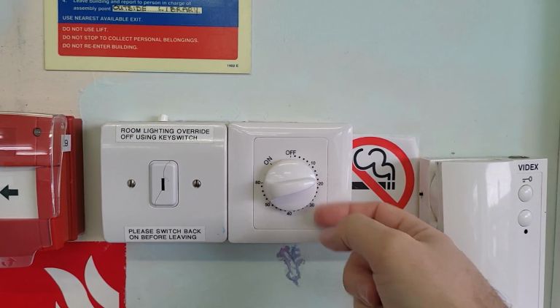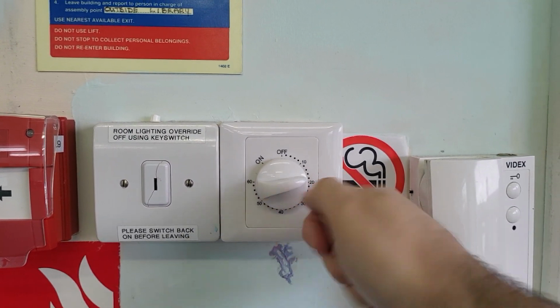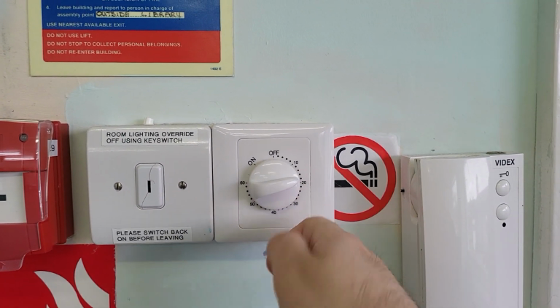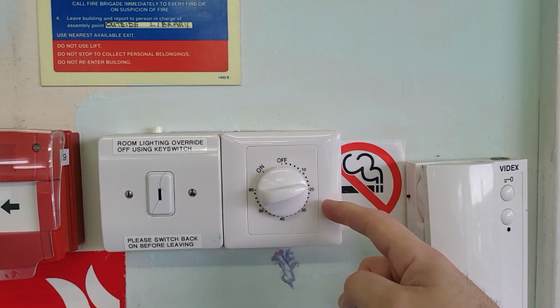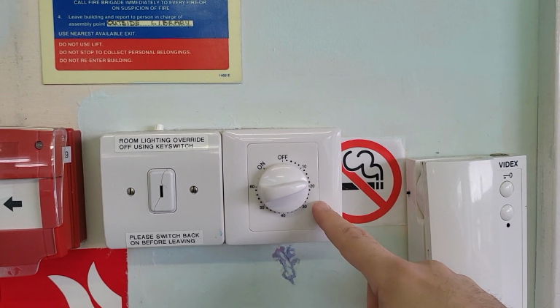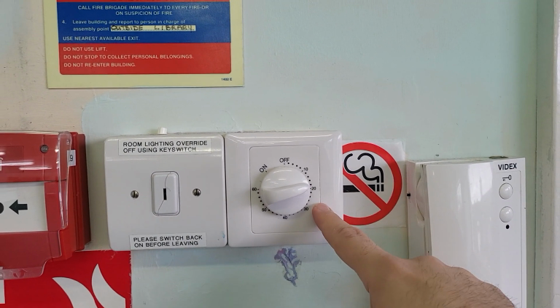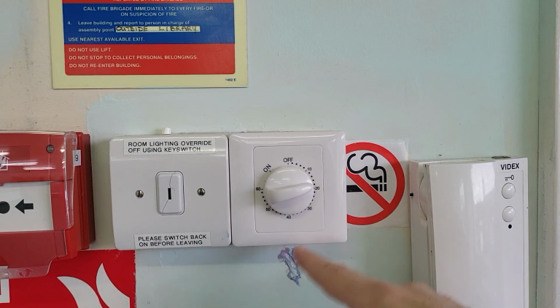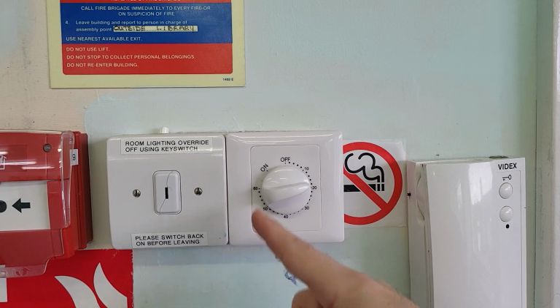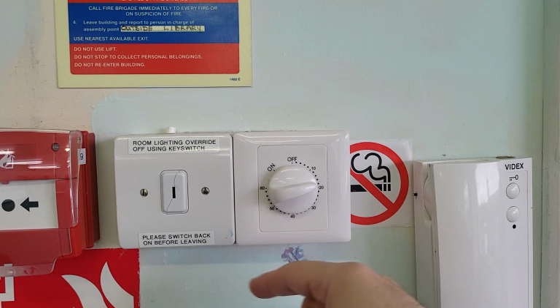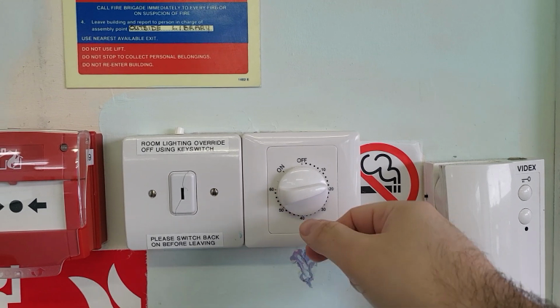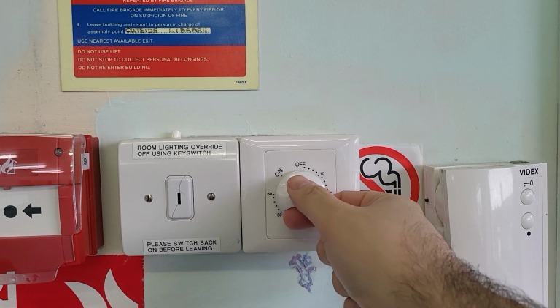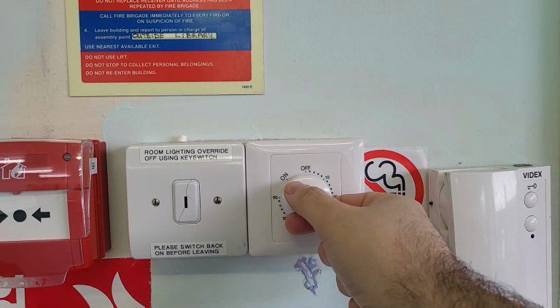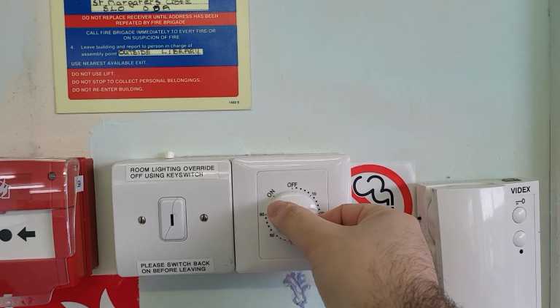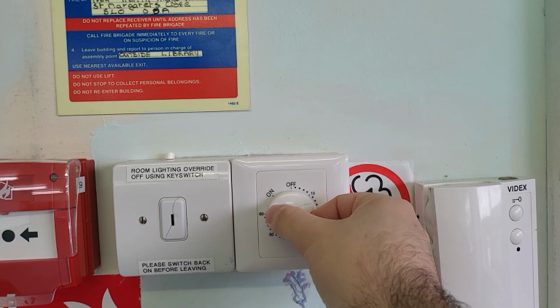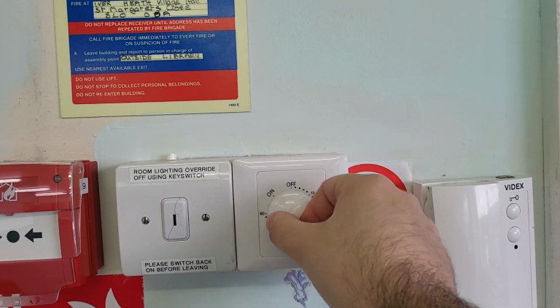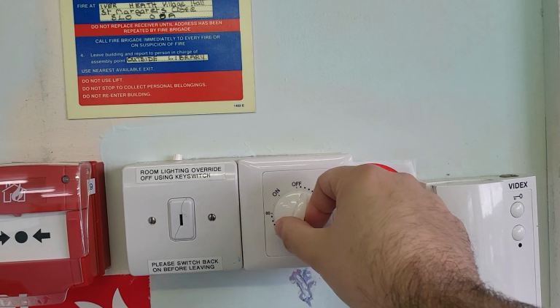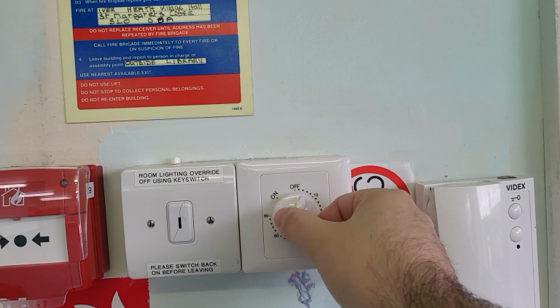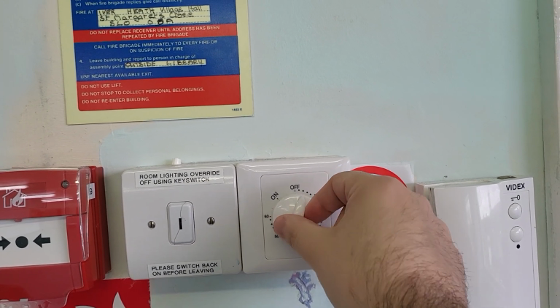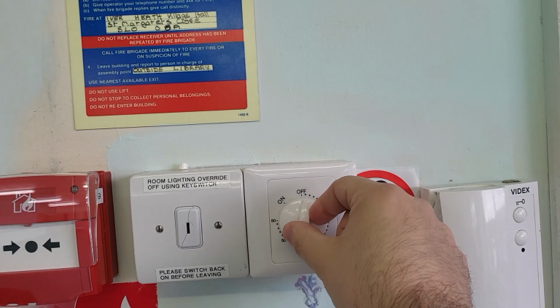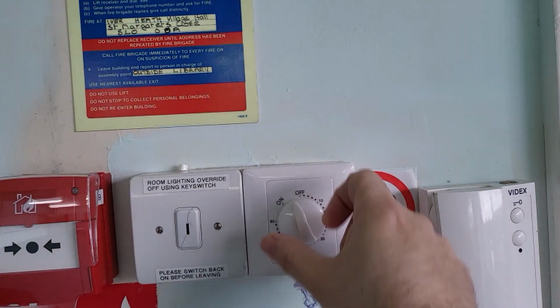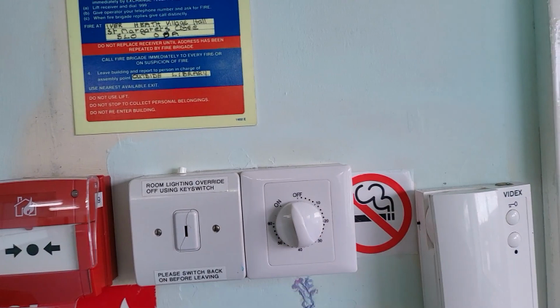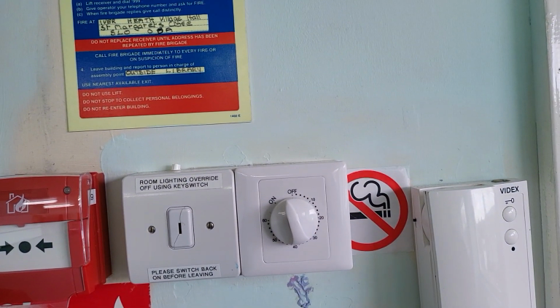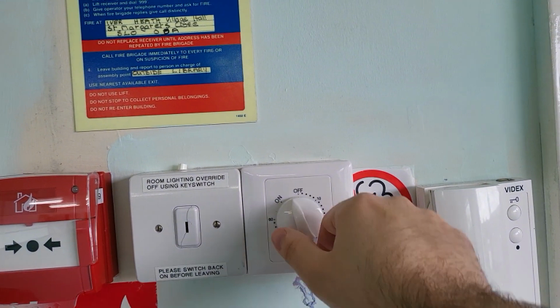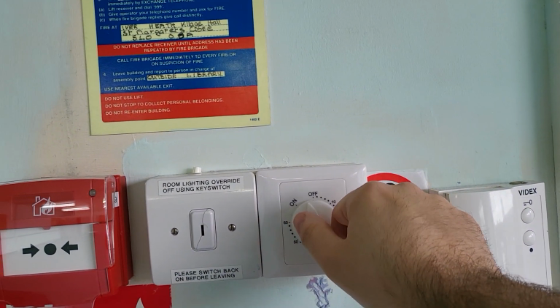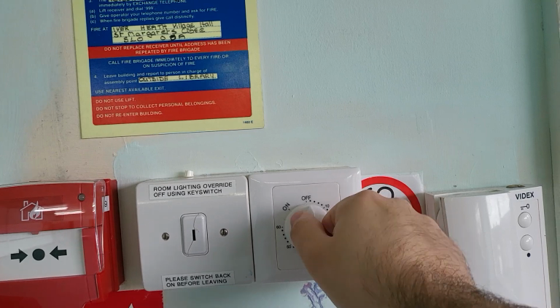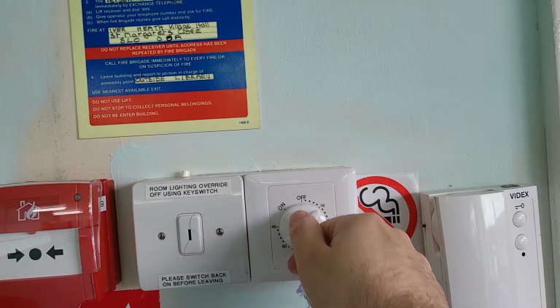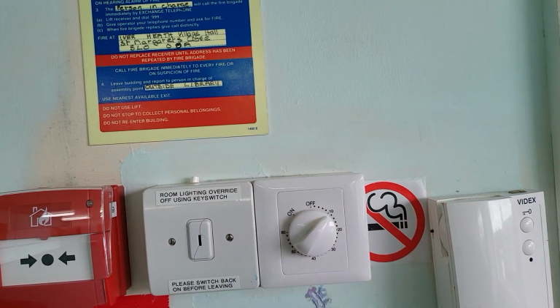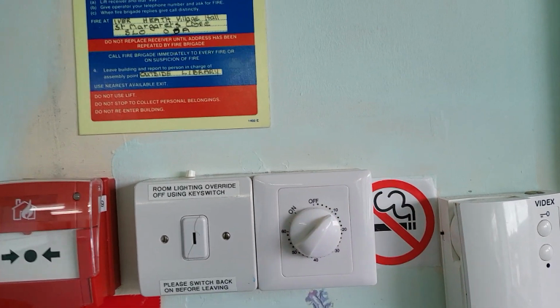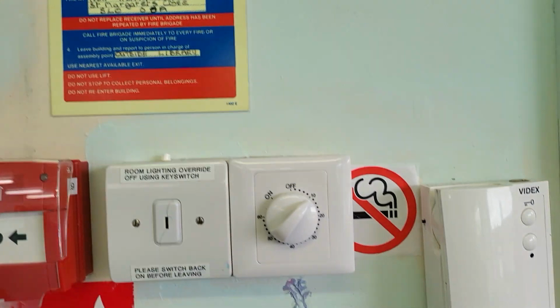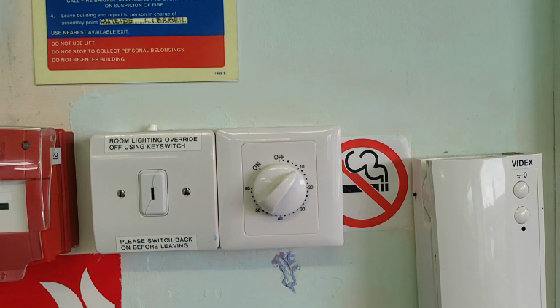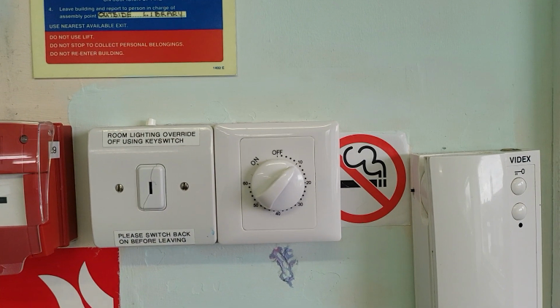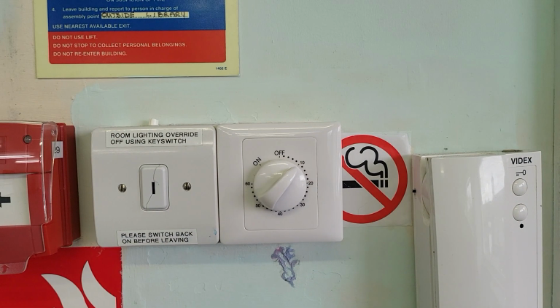Put the timer on for how long you're going to be here, whether it's an hour or whatever. And then when you leave, either let it run out or switch it off. Cool. I hope that helps.